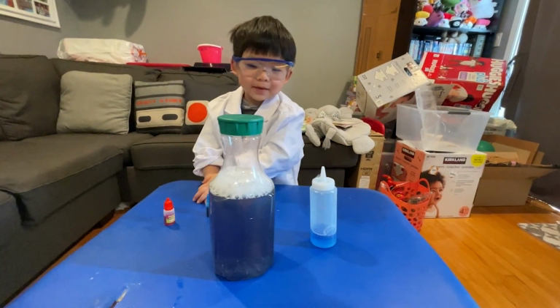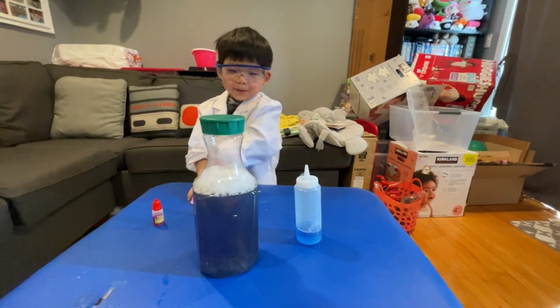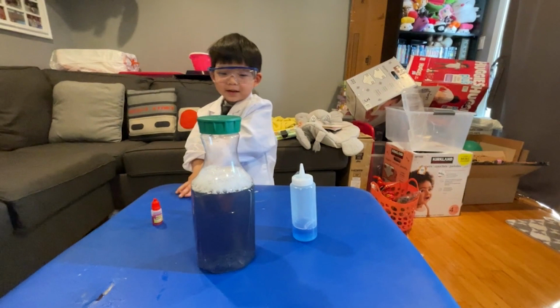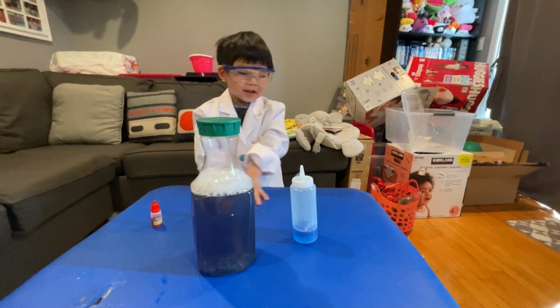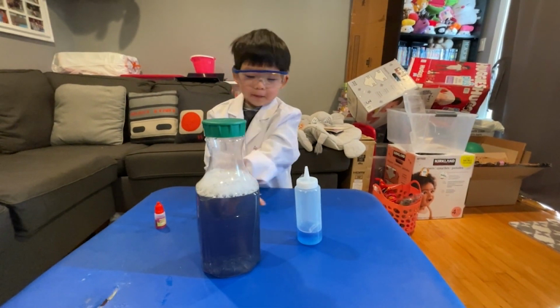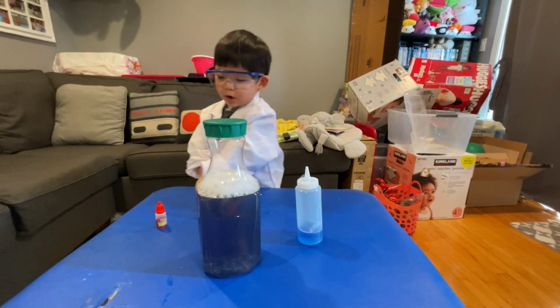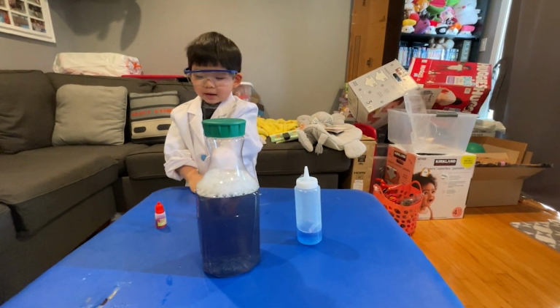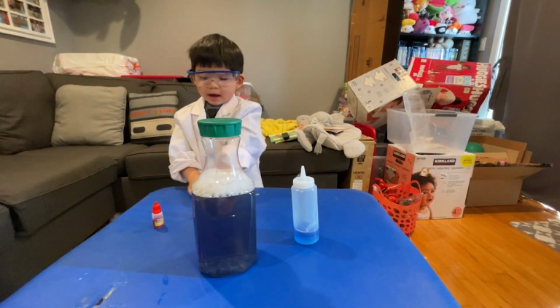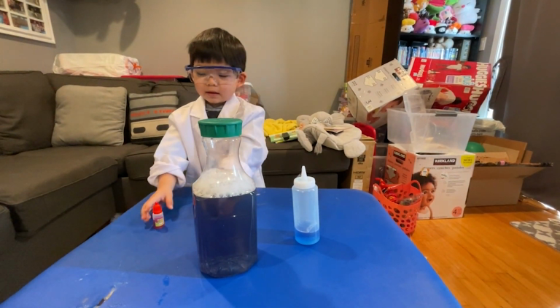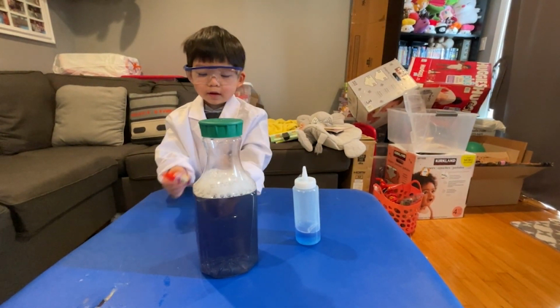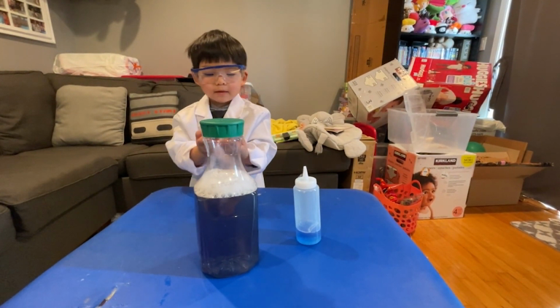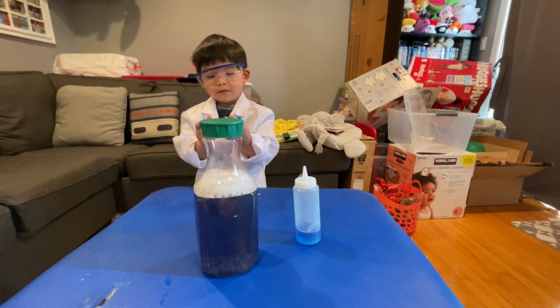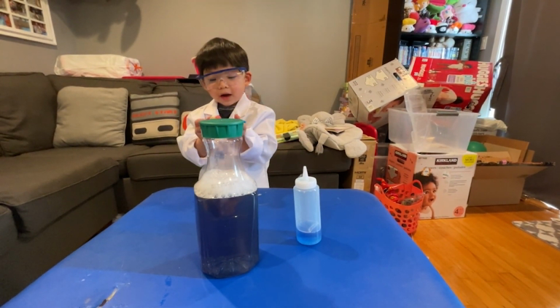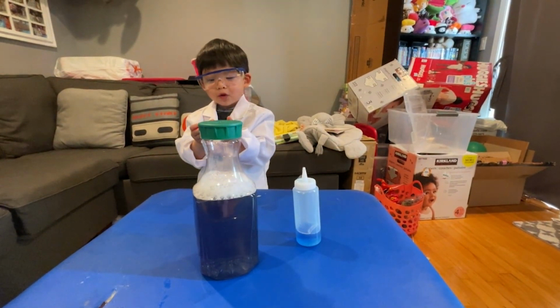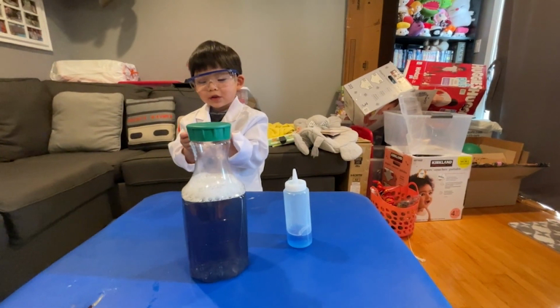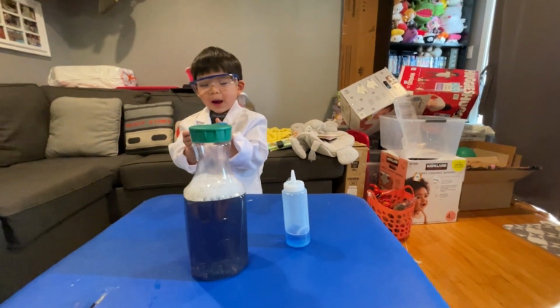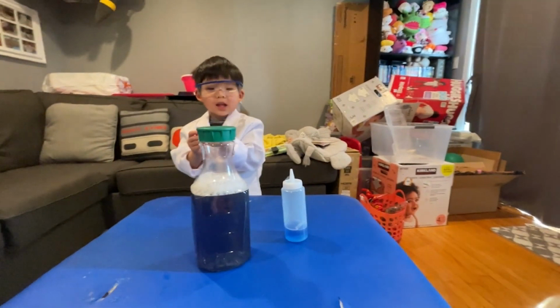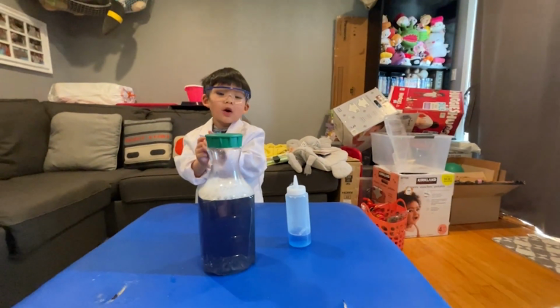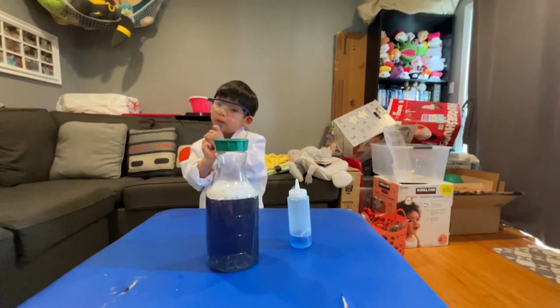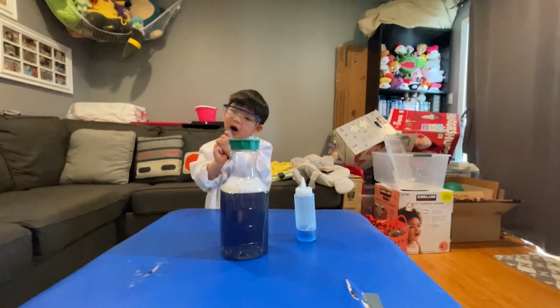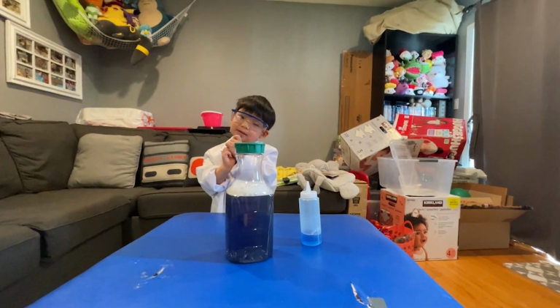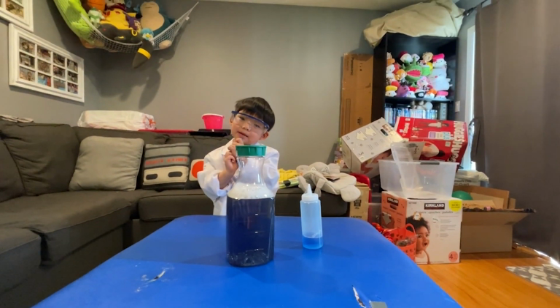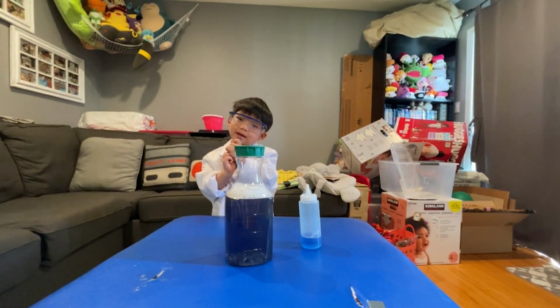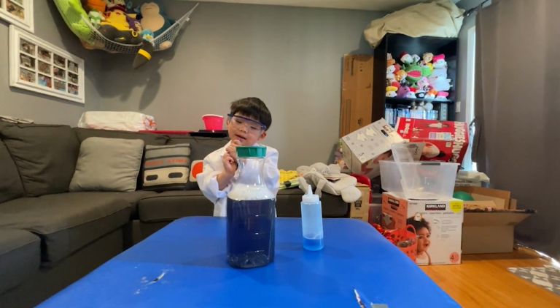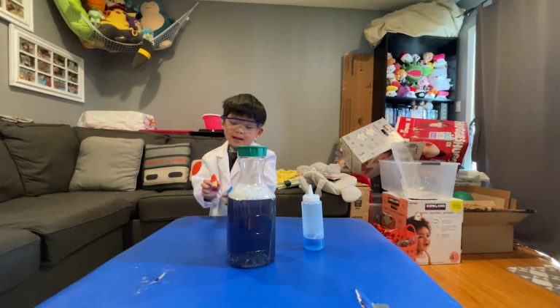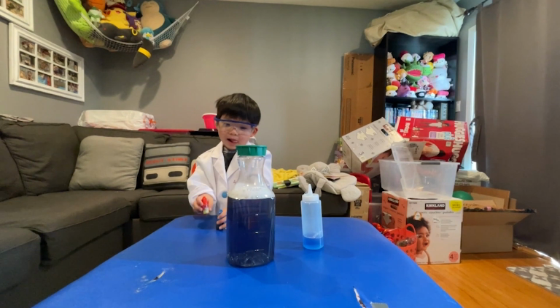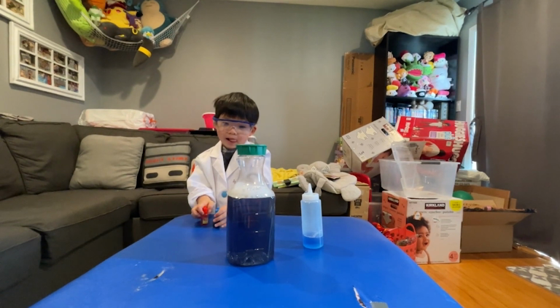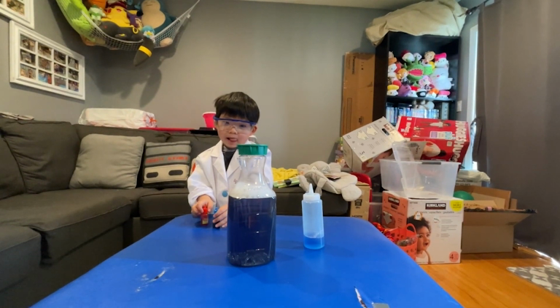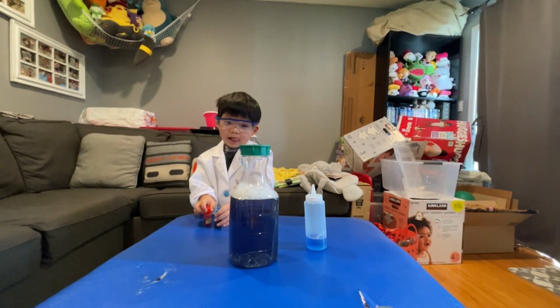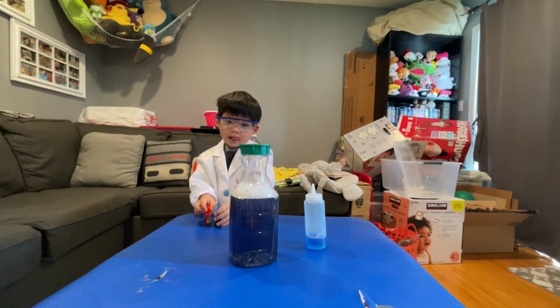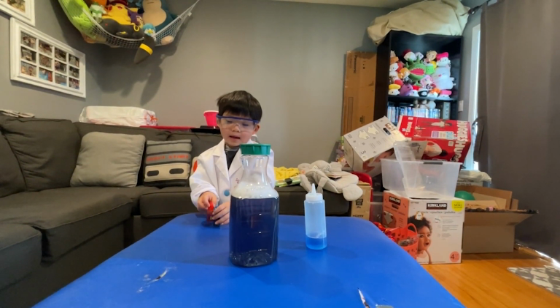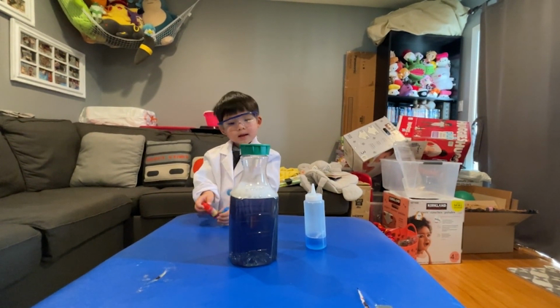I'm going to keep doing this. I'm going to add one more drop. Okay, go ahead. I sealed it pretty tightly, so we can do that off camera. But what did we learn today, Edge?